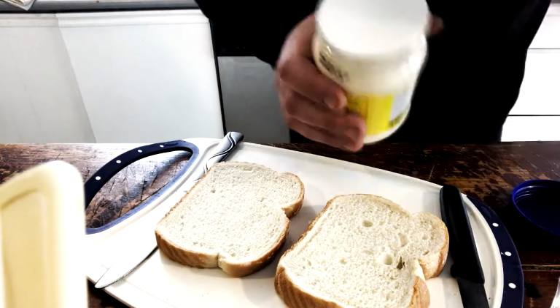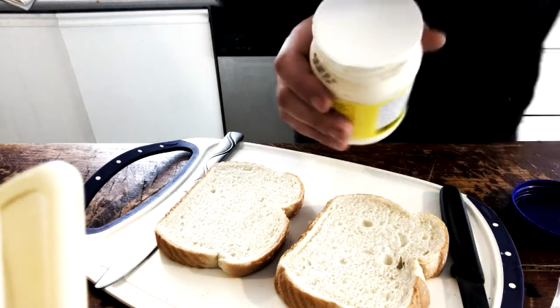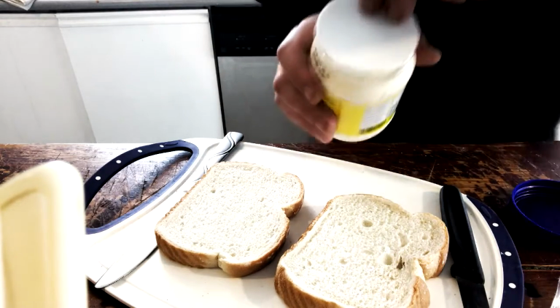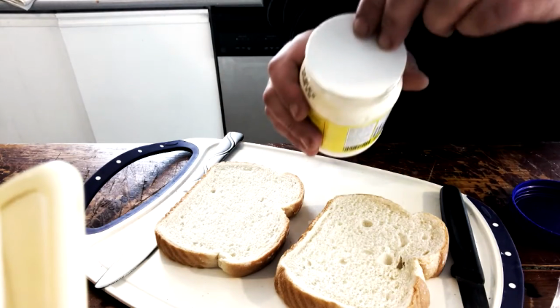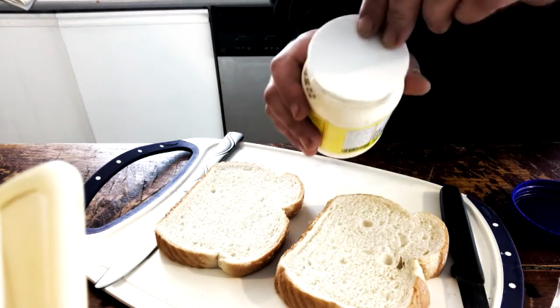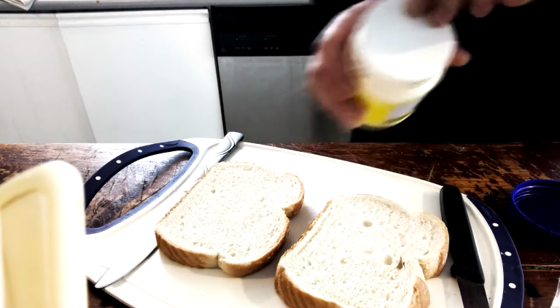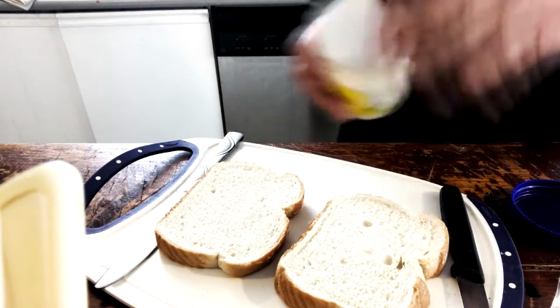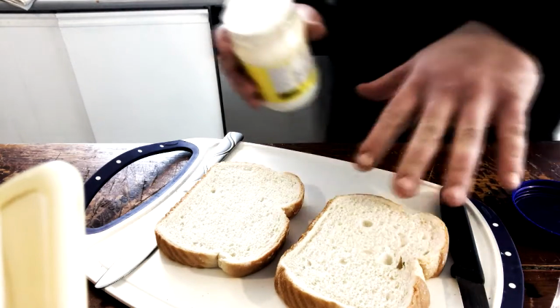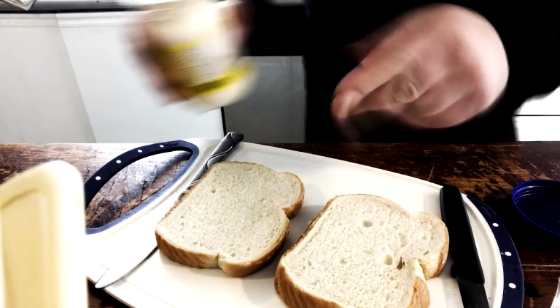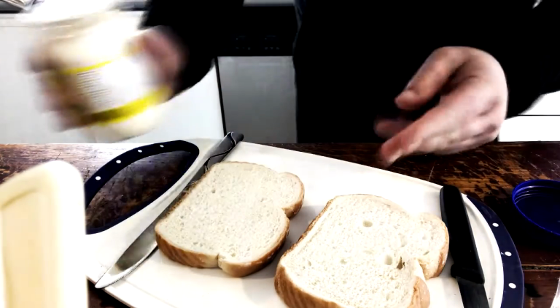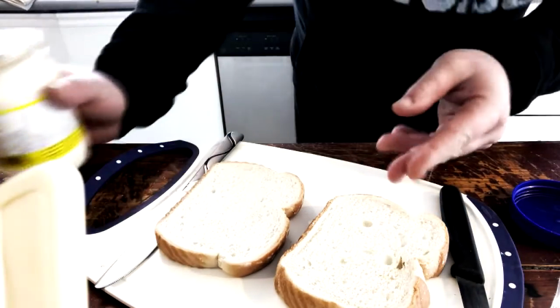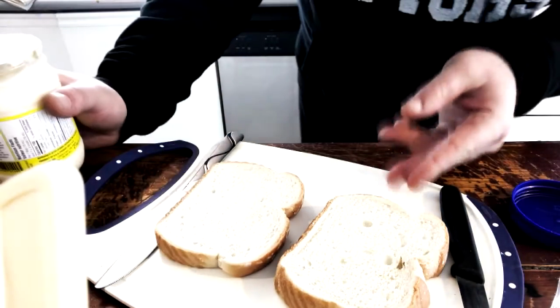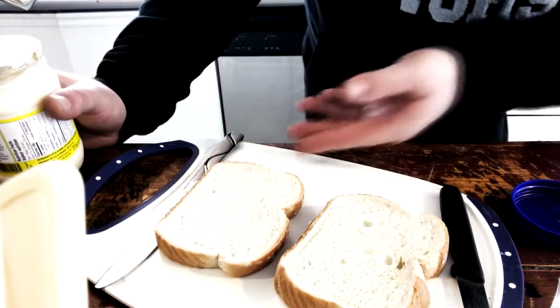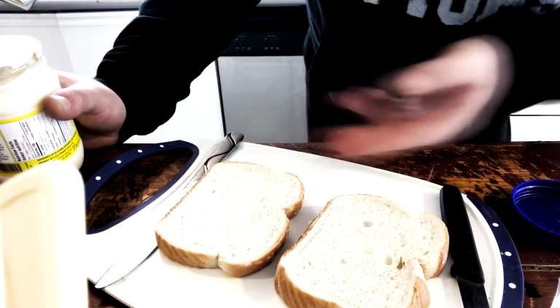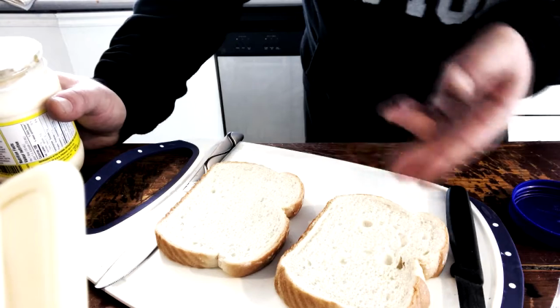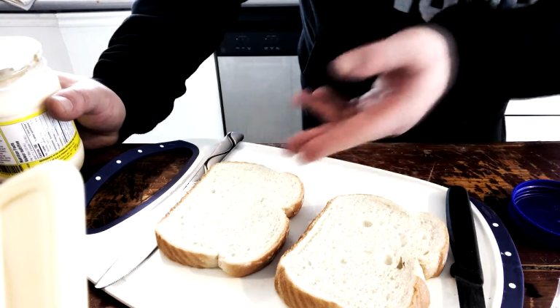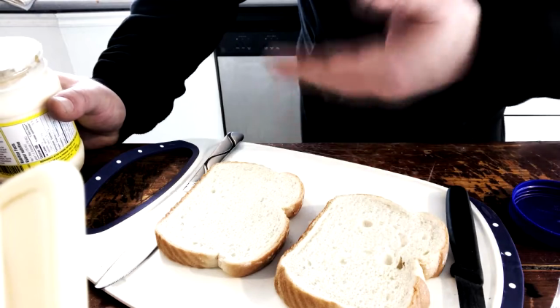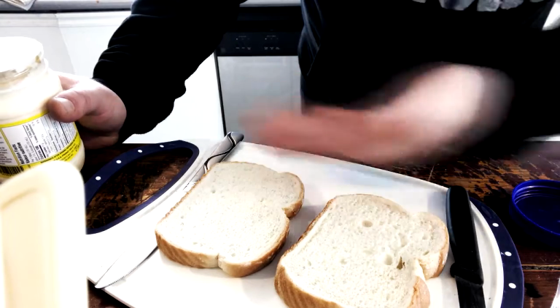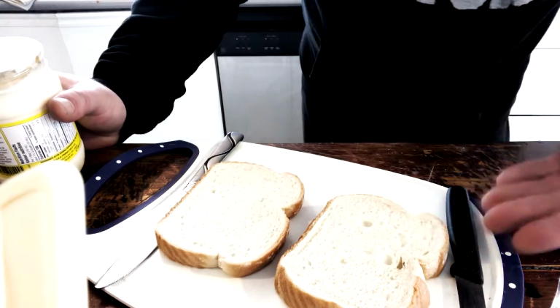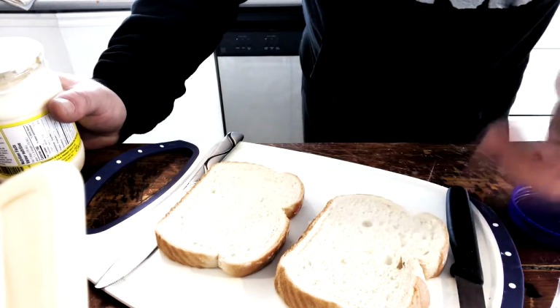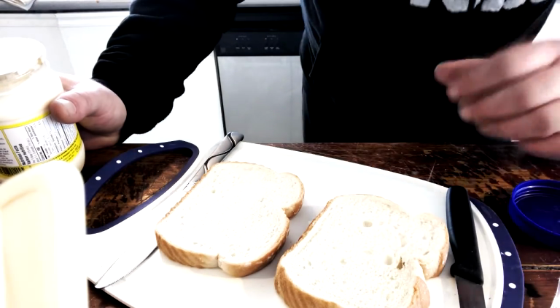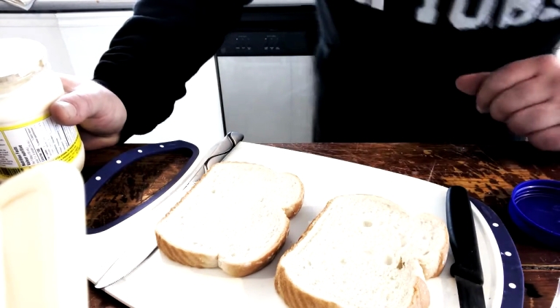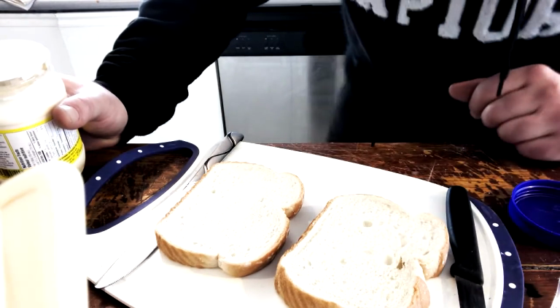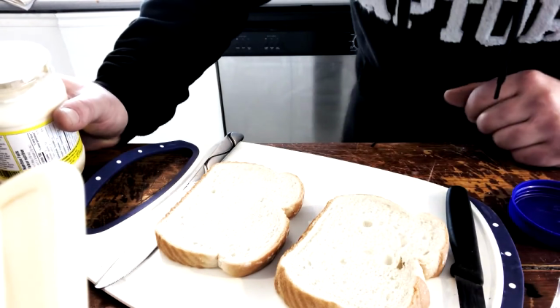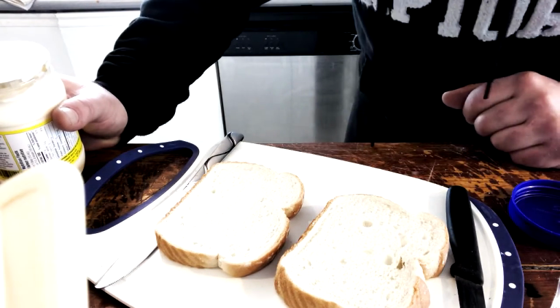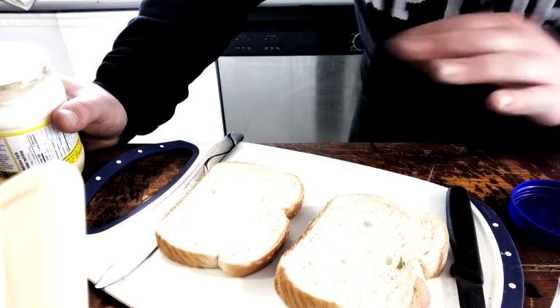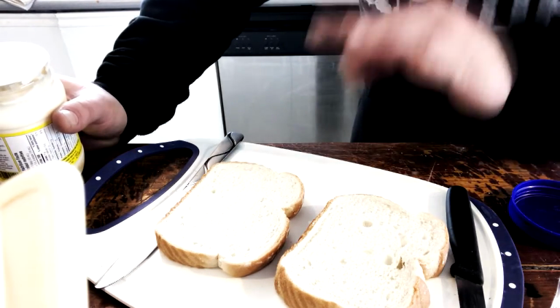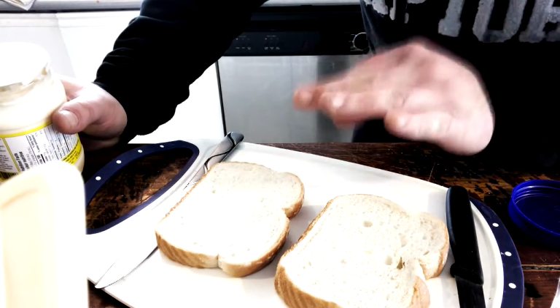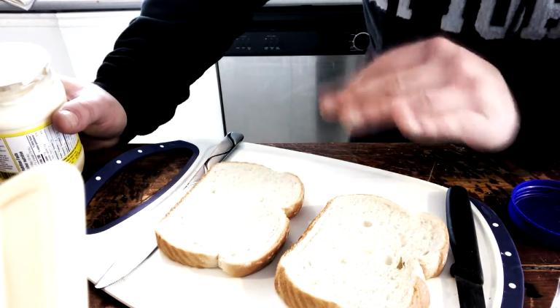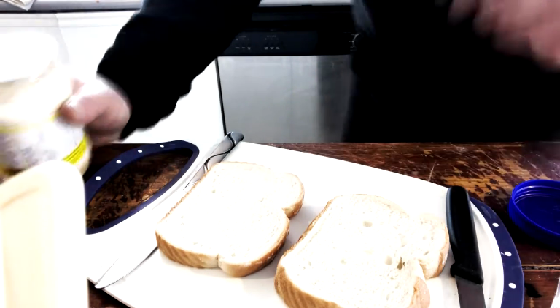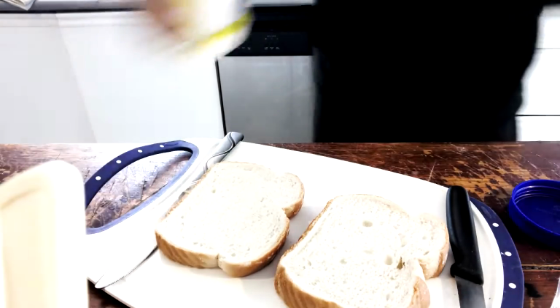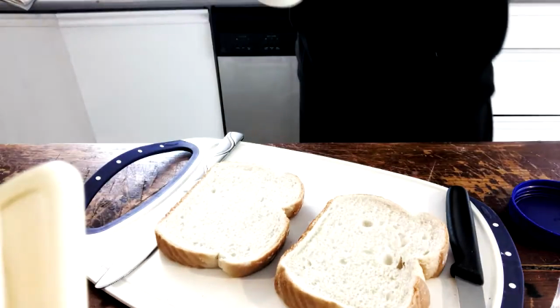First, you start with two pieces of bread — beautiful whole wheat enriched bread.